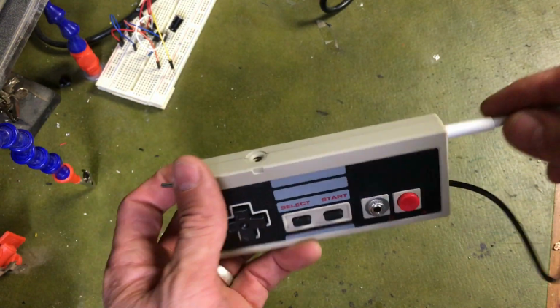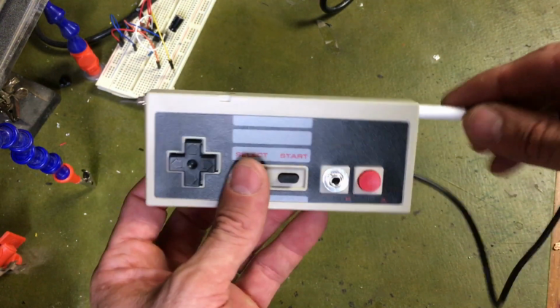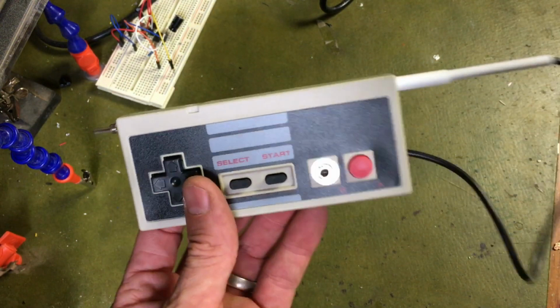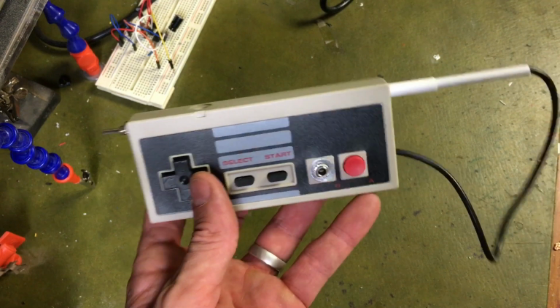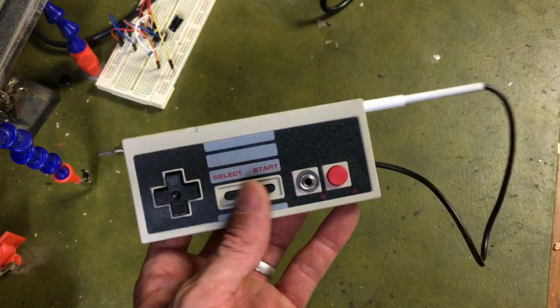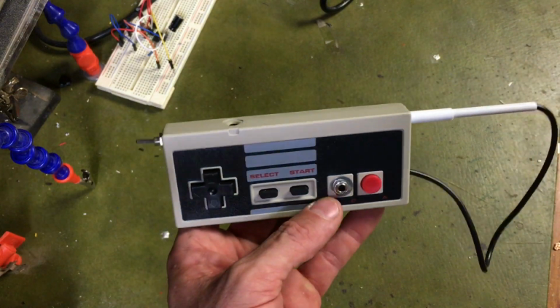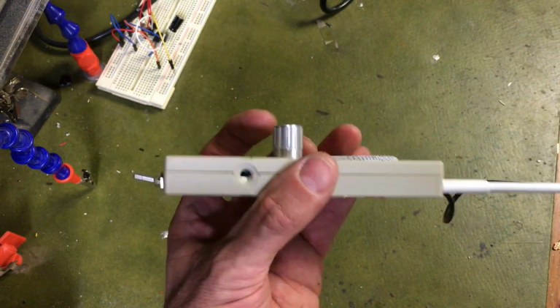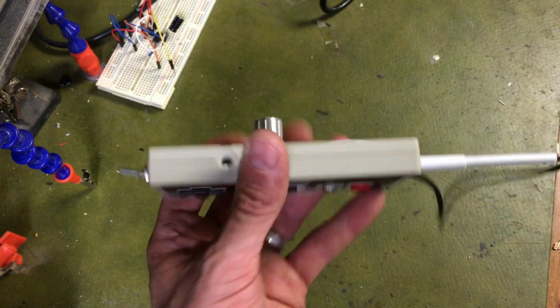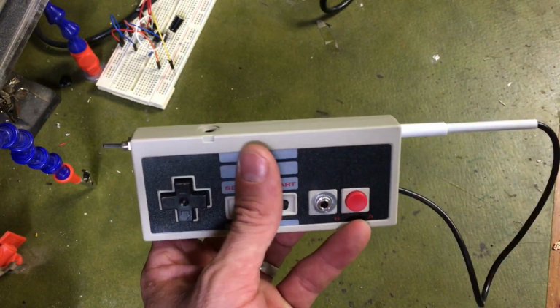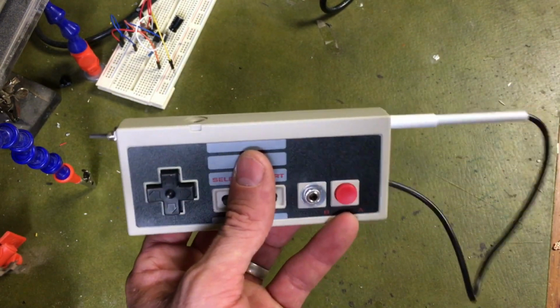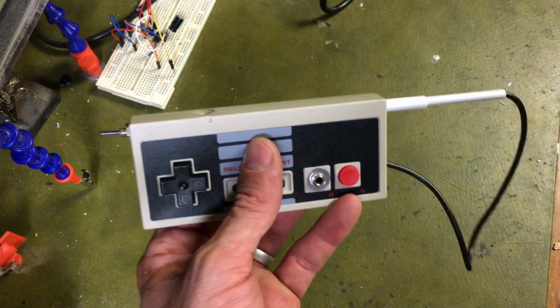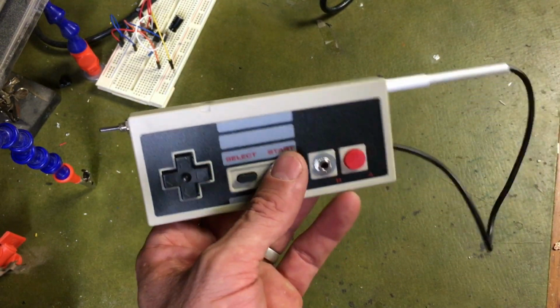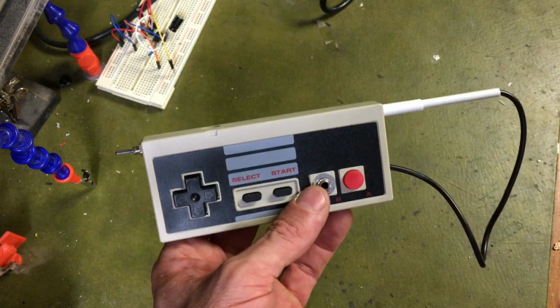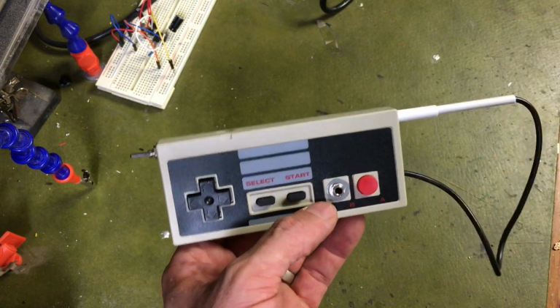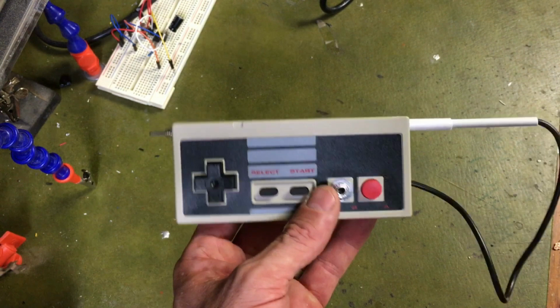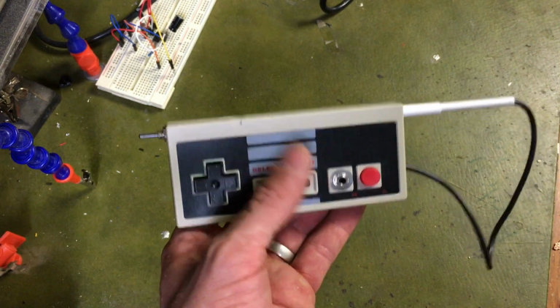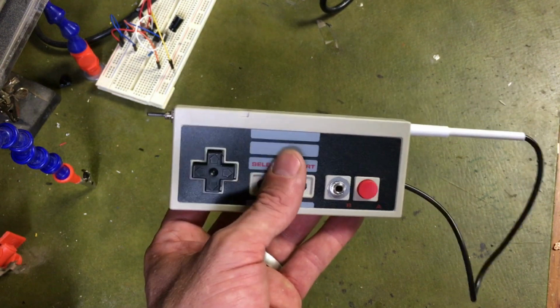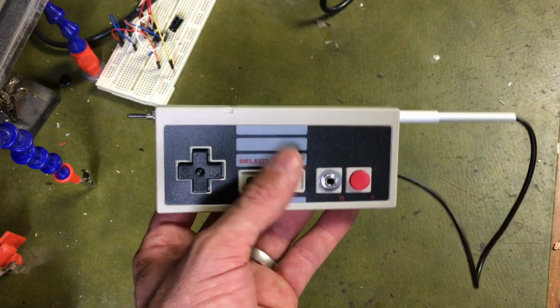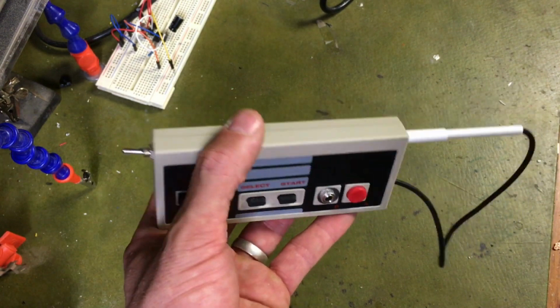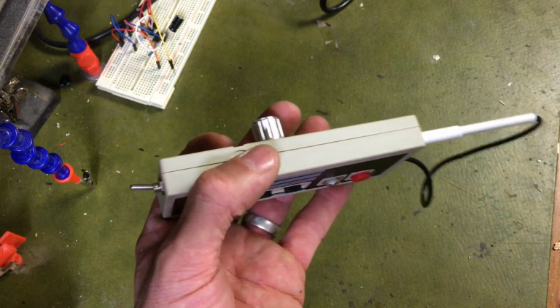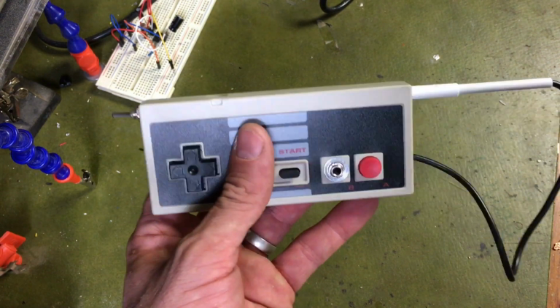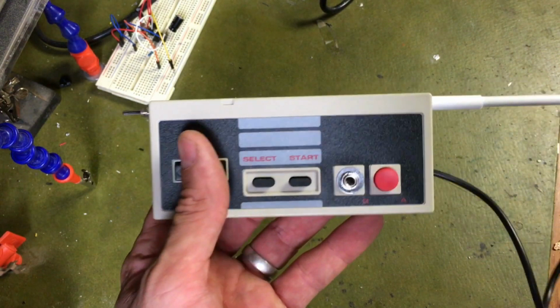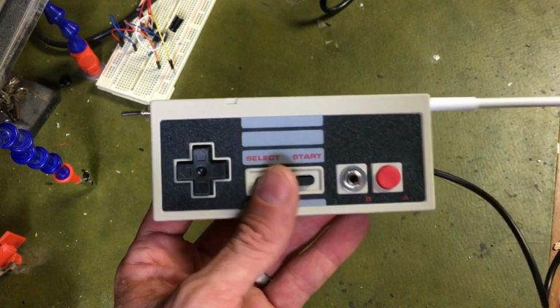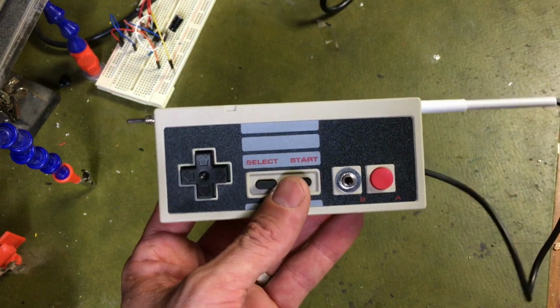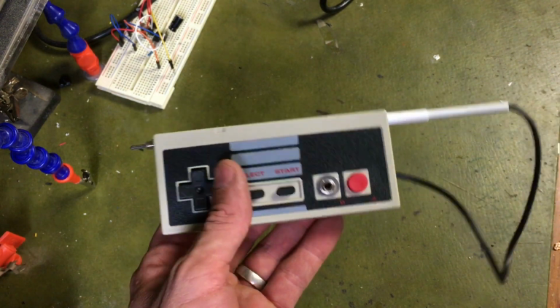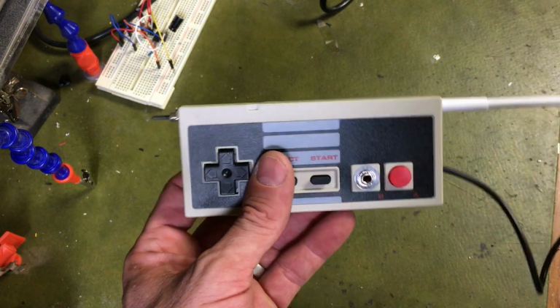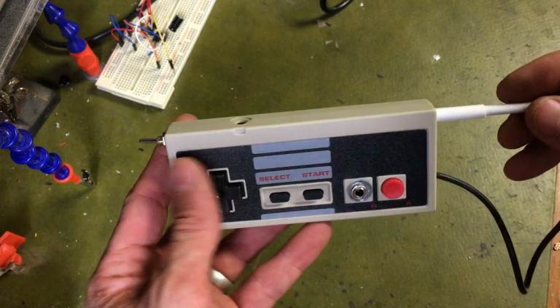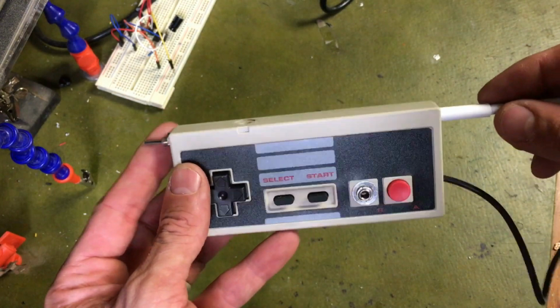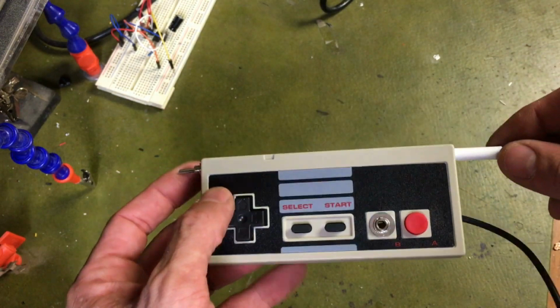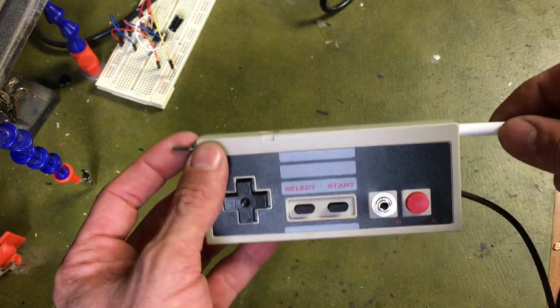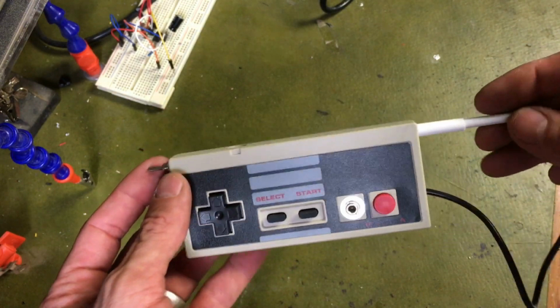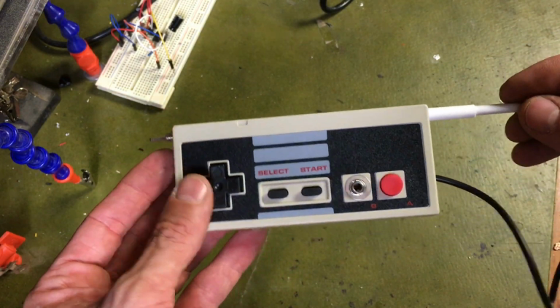This is really my first project with a 555, and I got it pretty much first shot. So if you haven't used one and you want to try out some 555 projects, this is a really good one to start with.